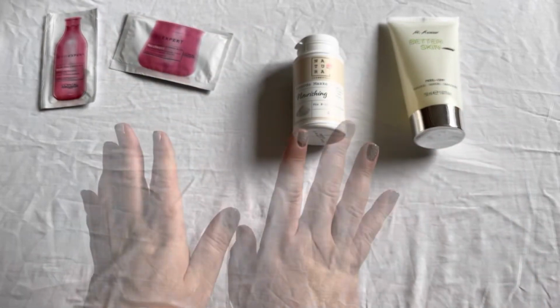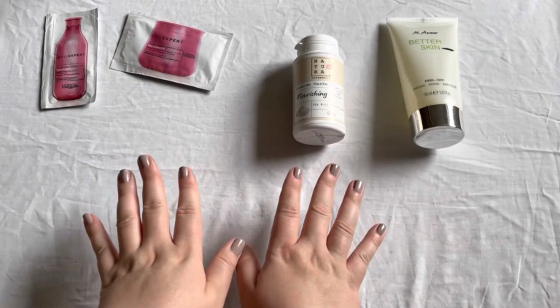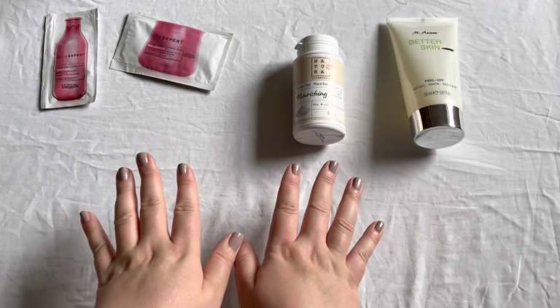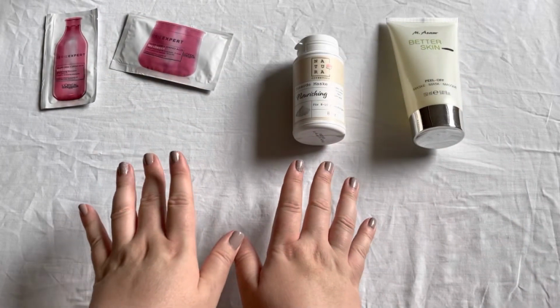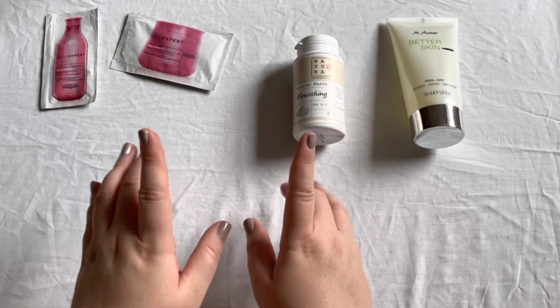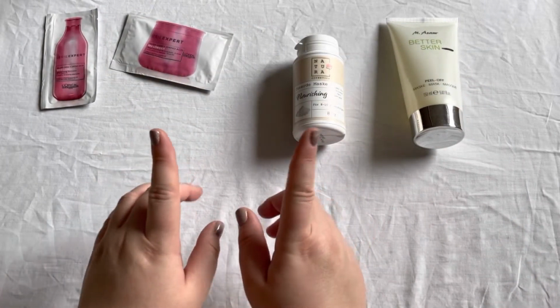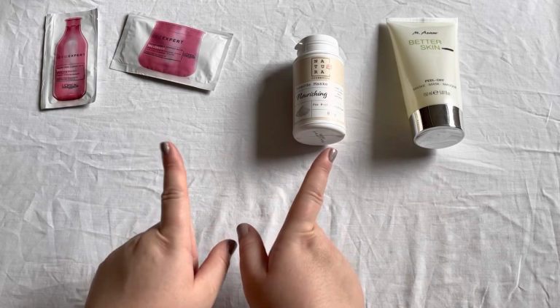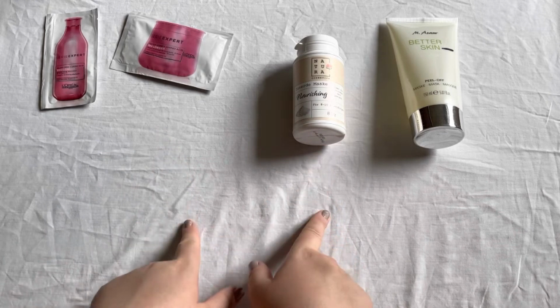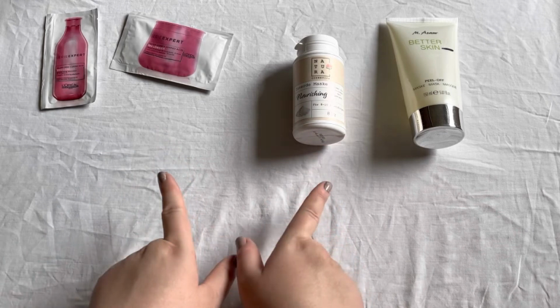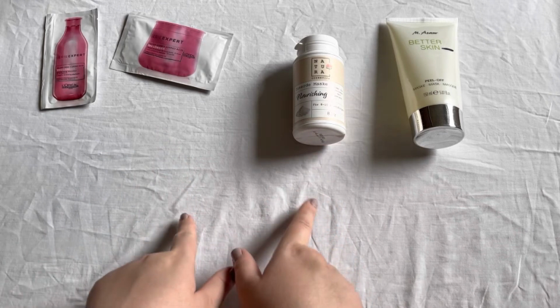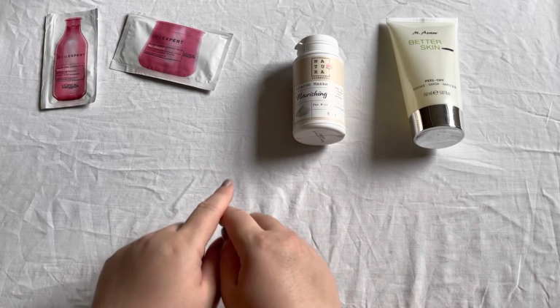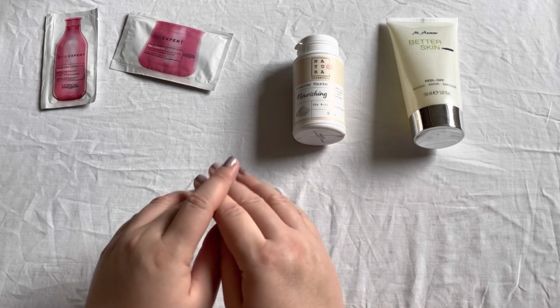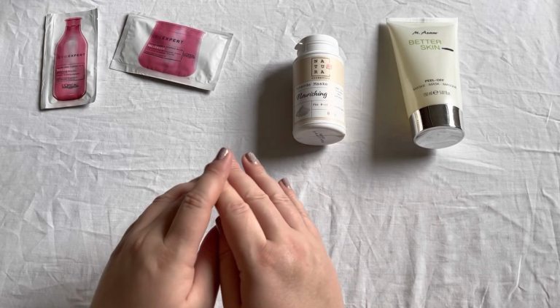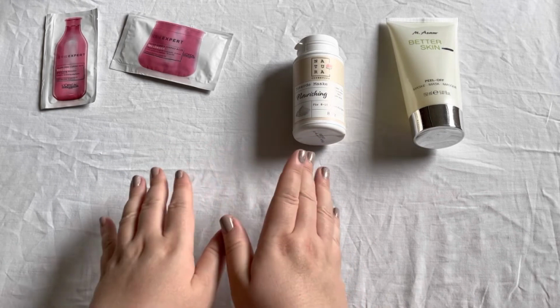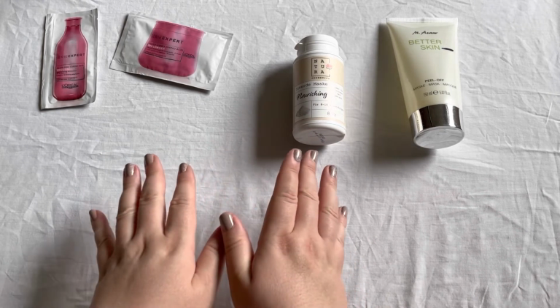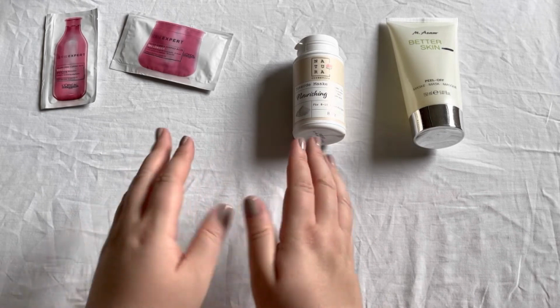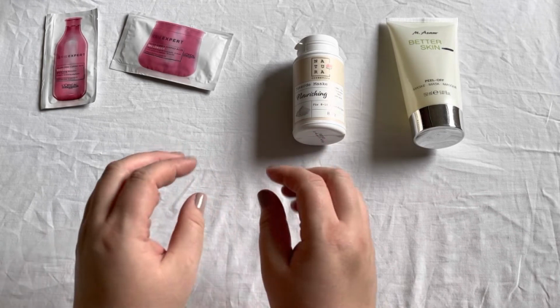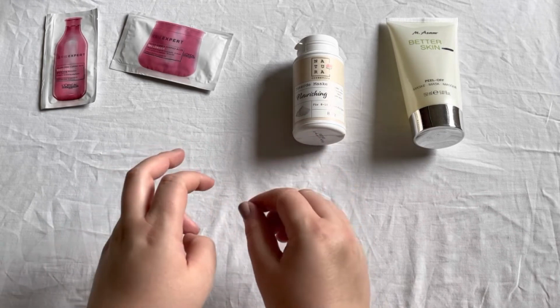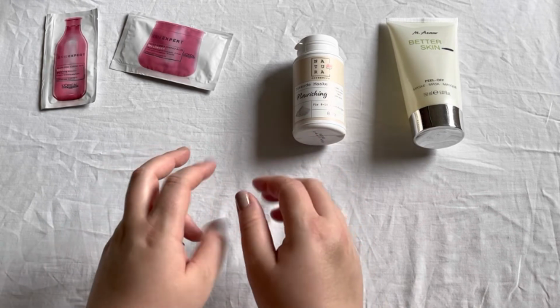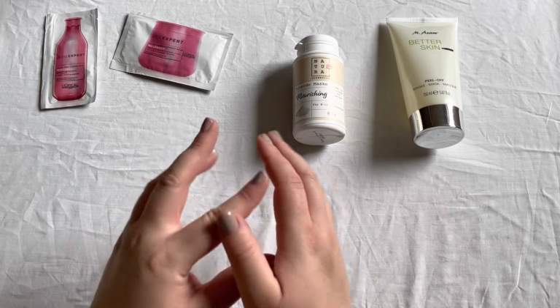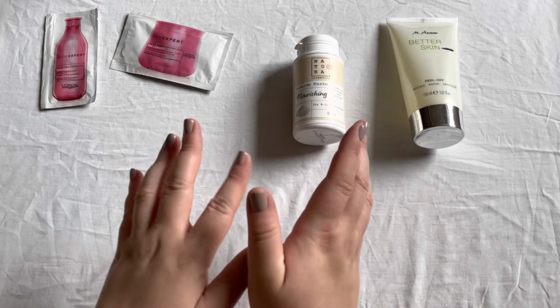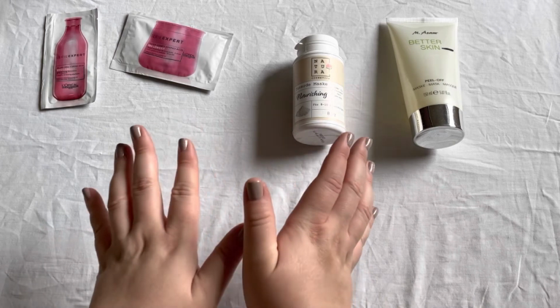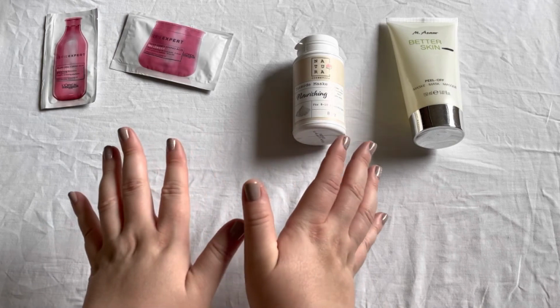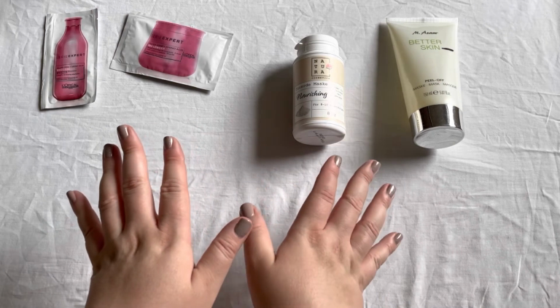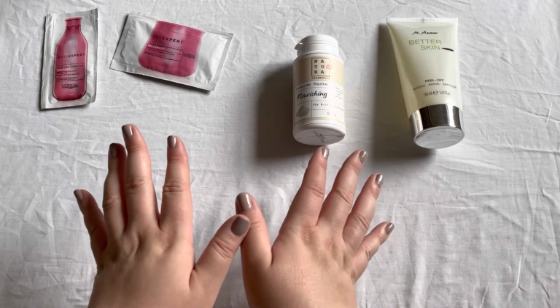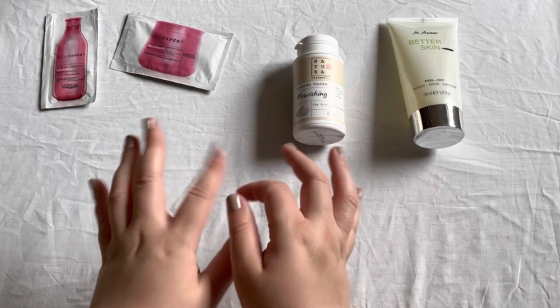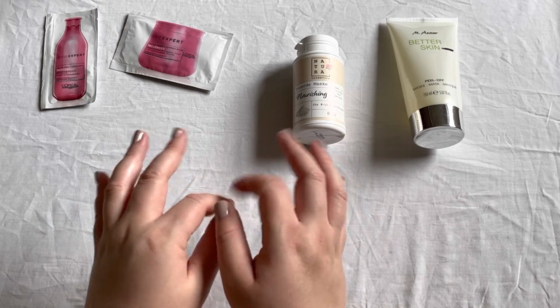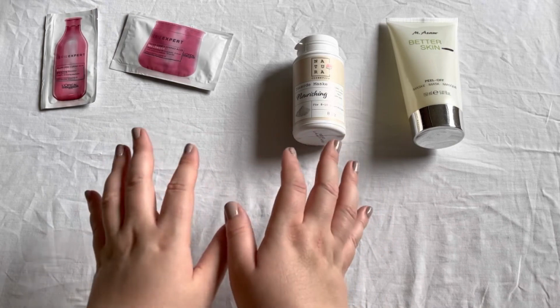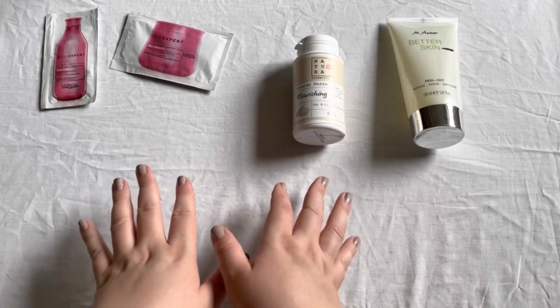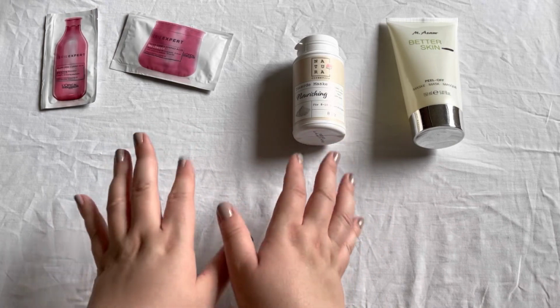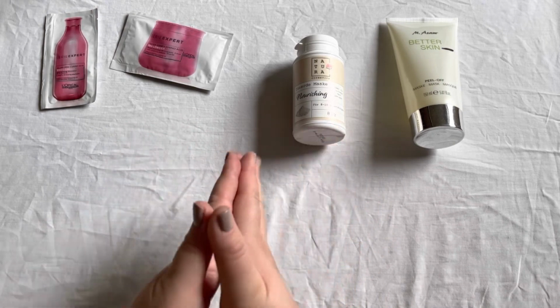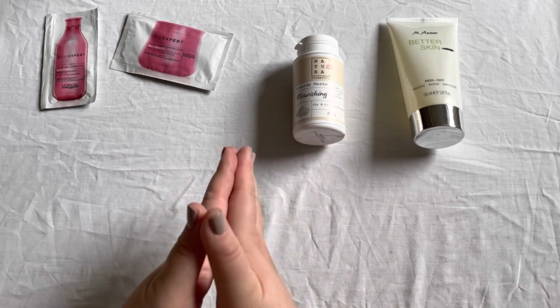In the same giveaway was an Elverde lip gloss and I didn't enjoy it at all. It was so tingly, I didn't like the feeling, and I didn't like the product at all — I gave it to a friend of mine immediately.